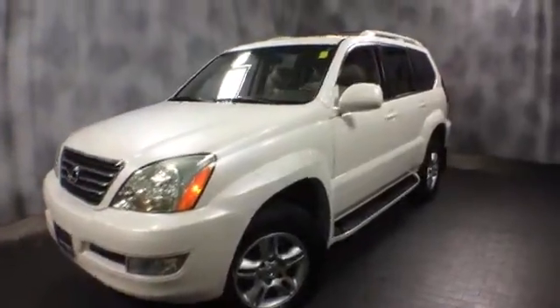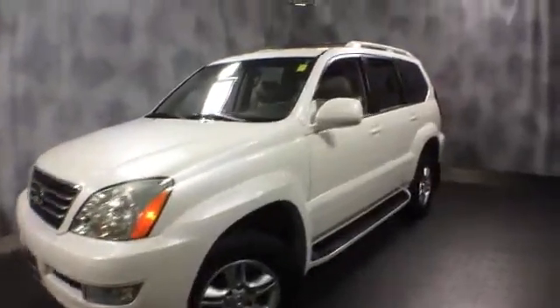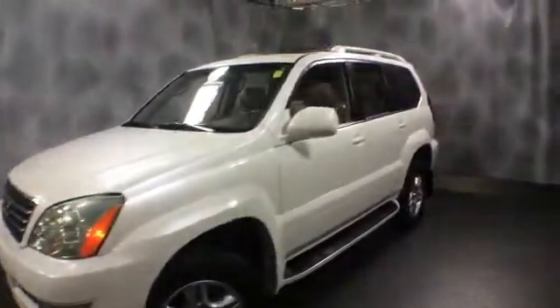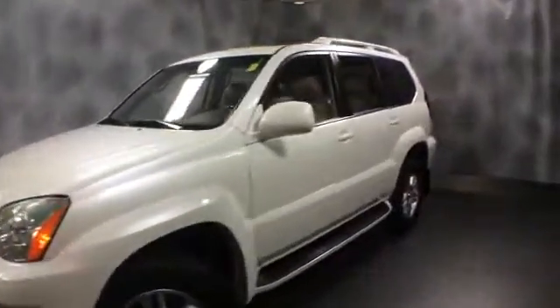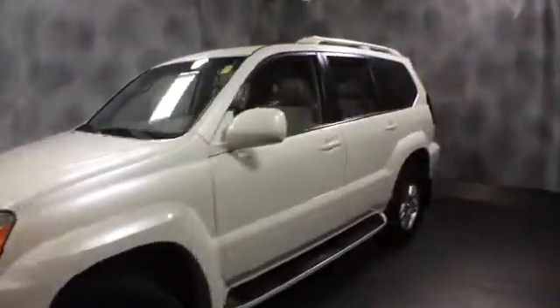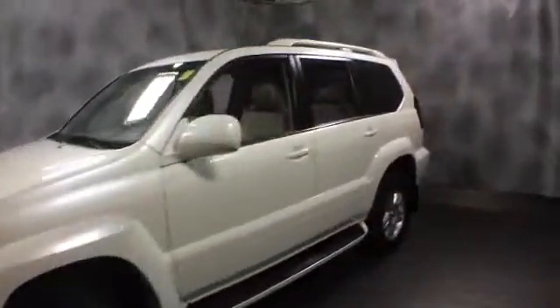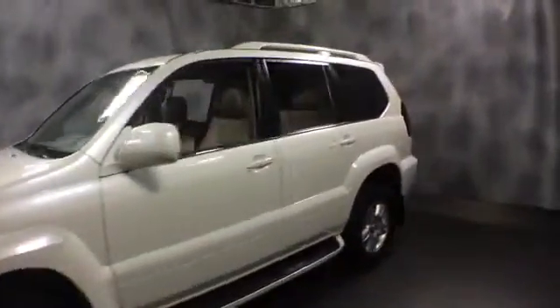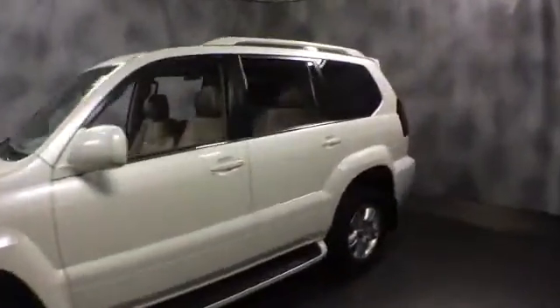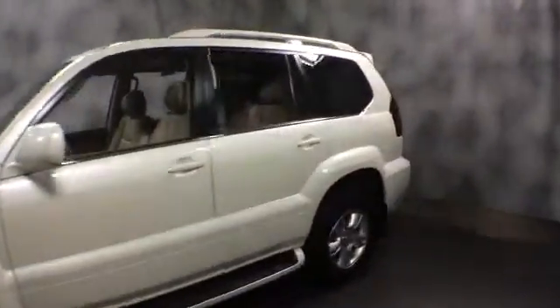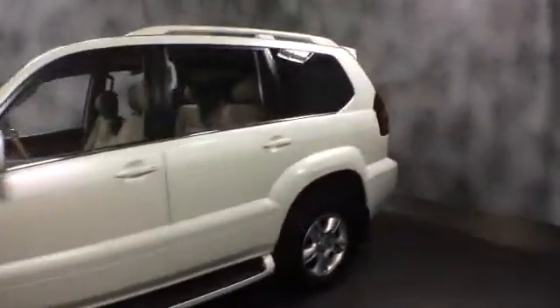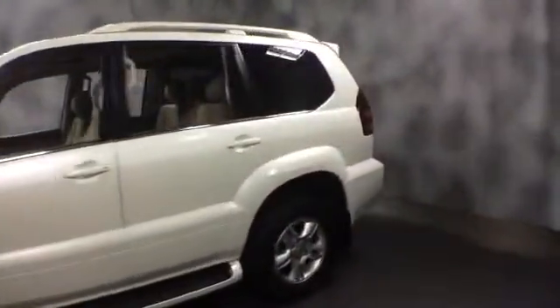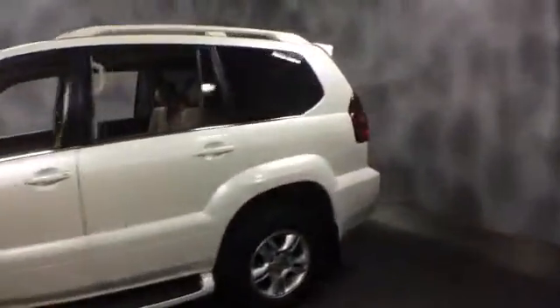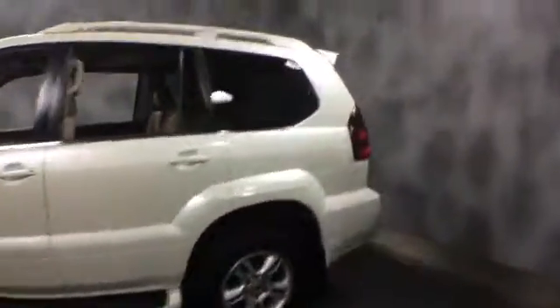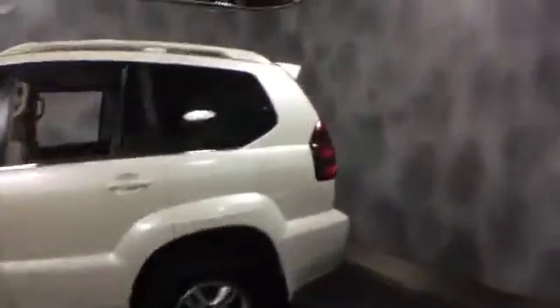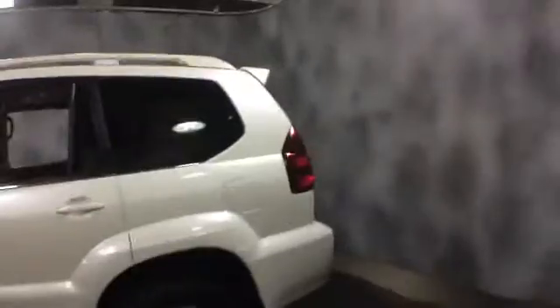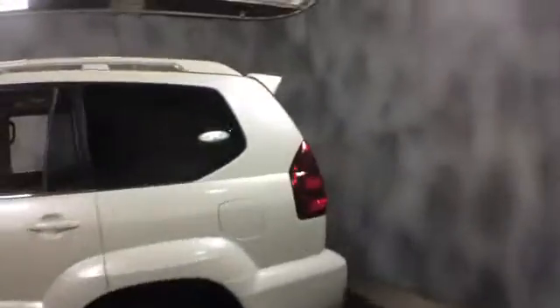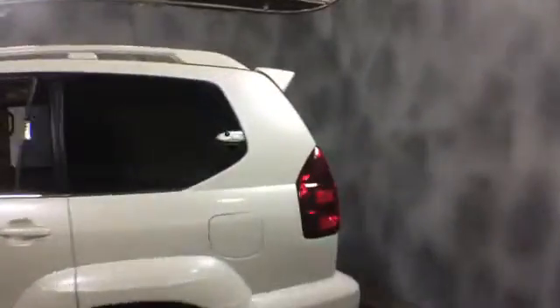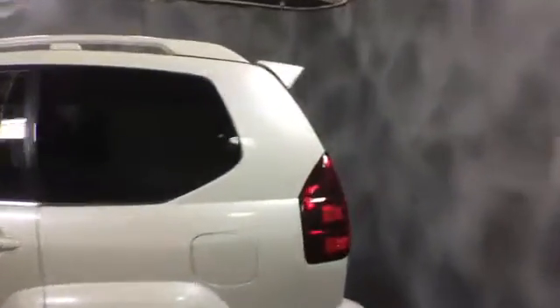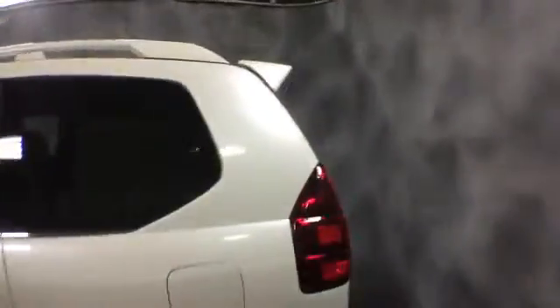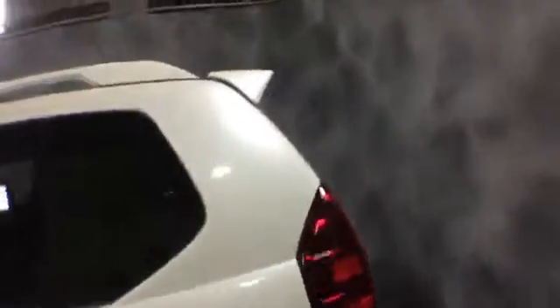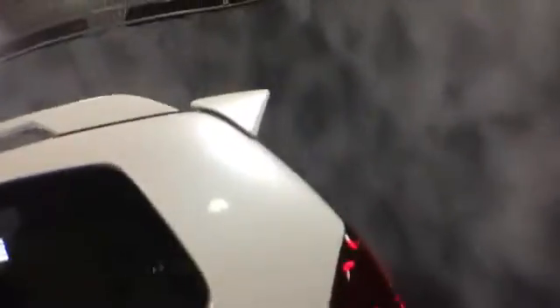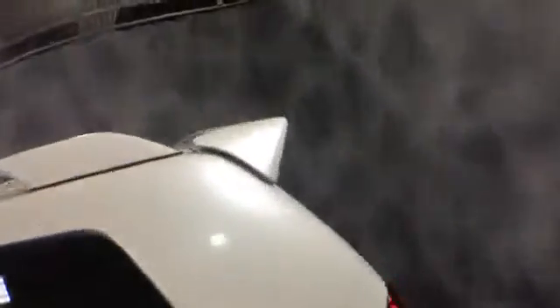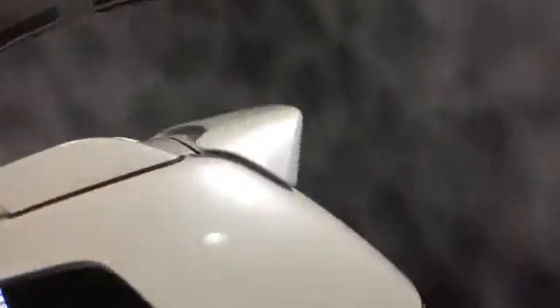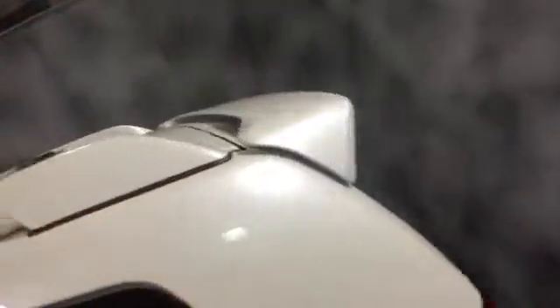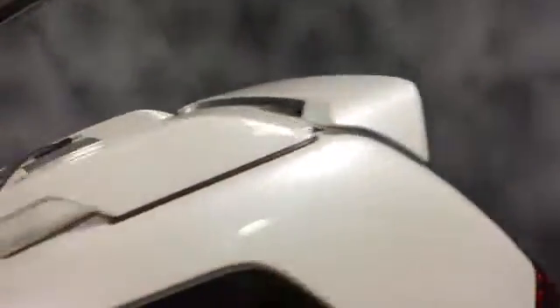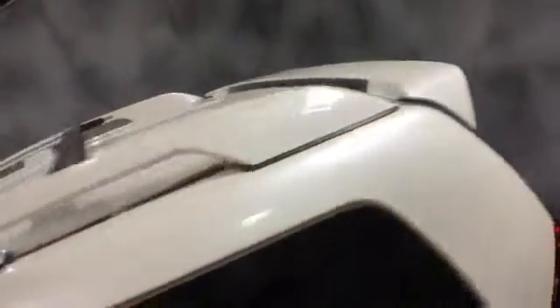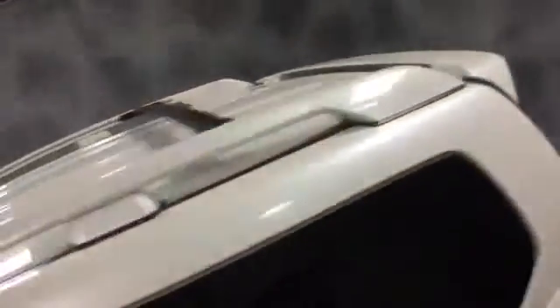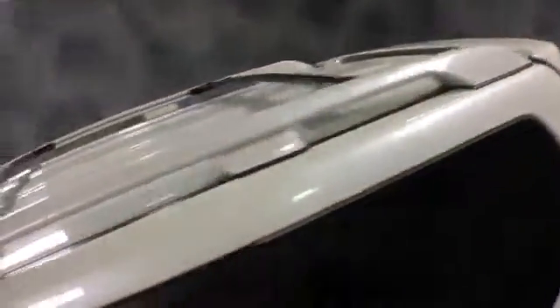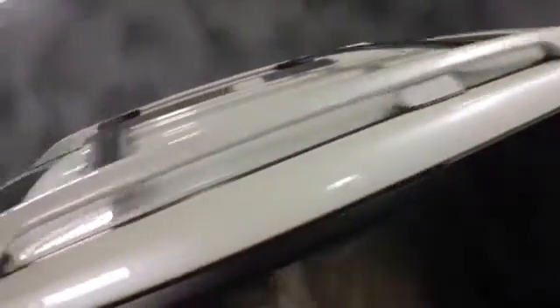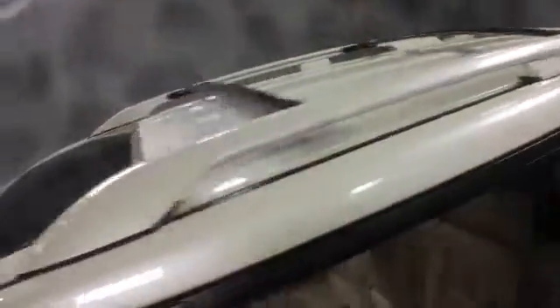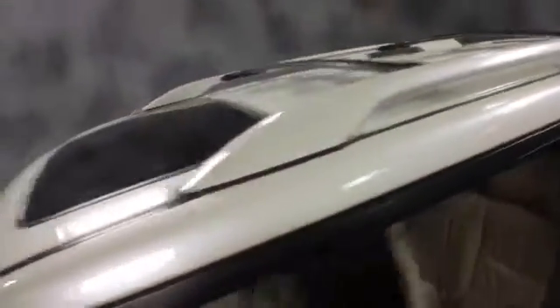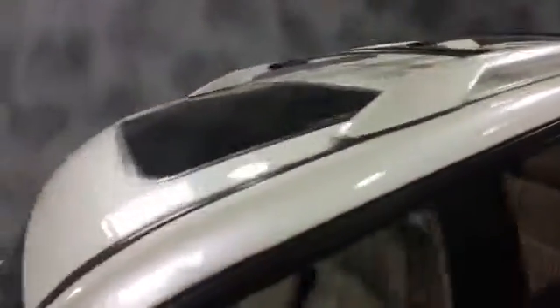Here at McGrath Lexus of Westmont, we're offering this pre-owned 2004 Lexus GX 470. It's a full-size SUV, V8, four-wheel drive.